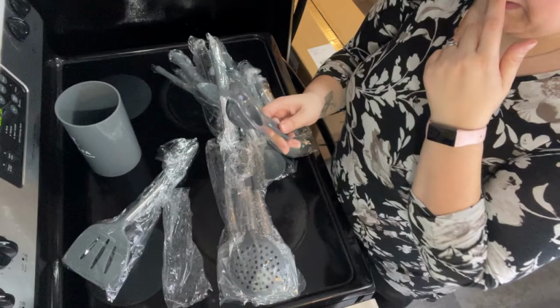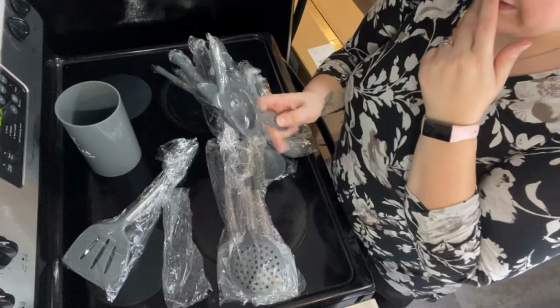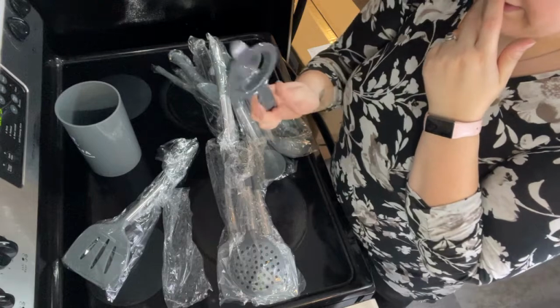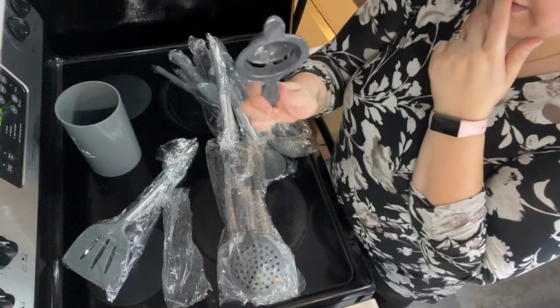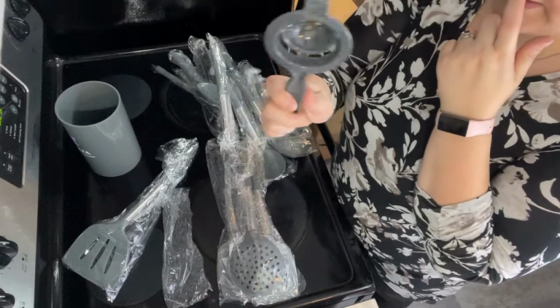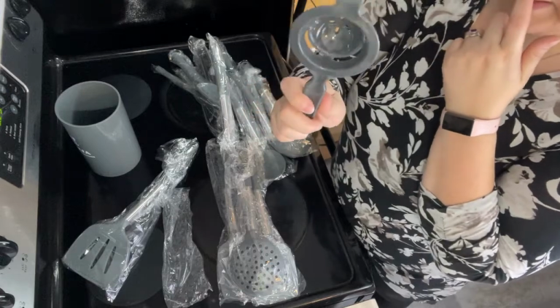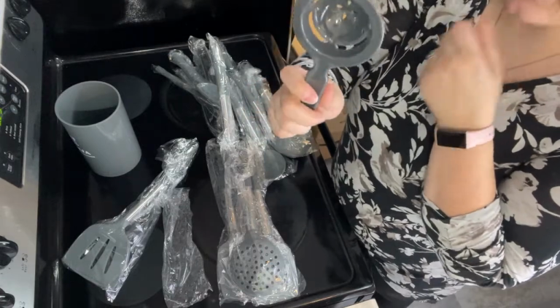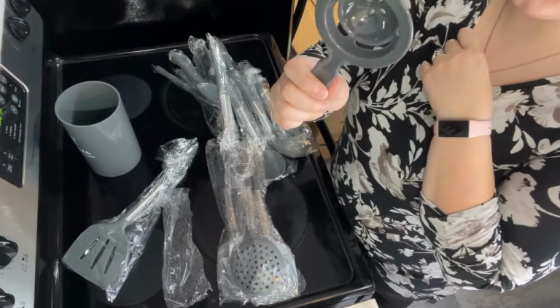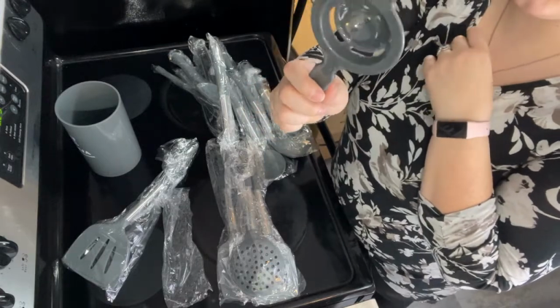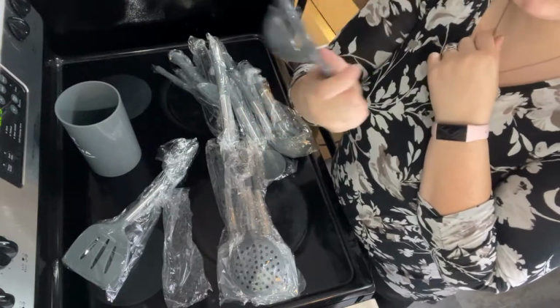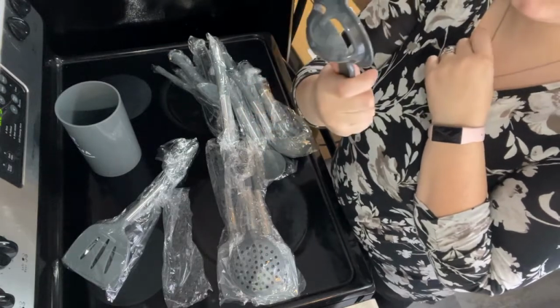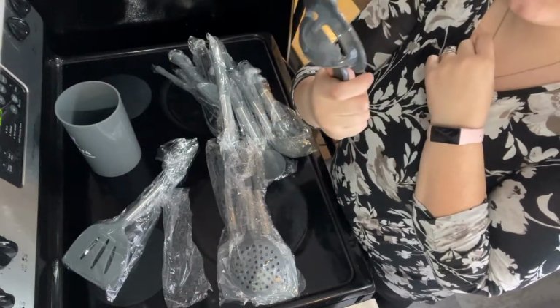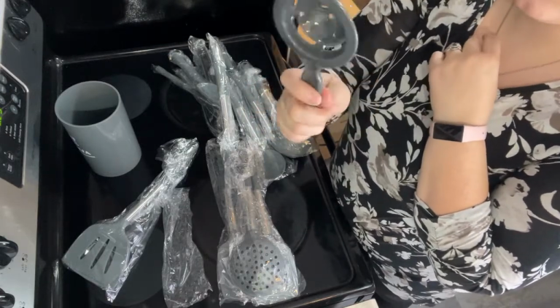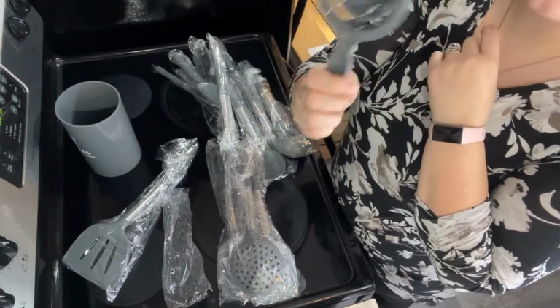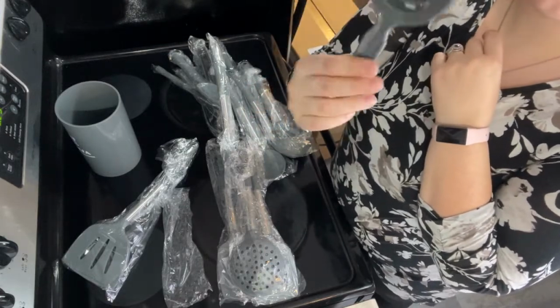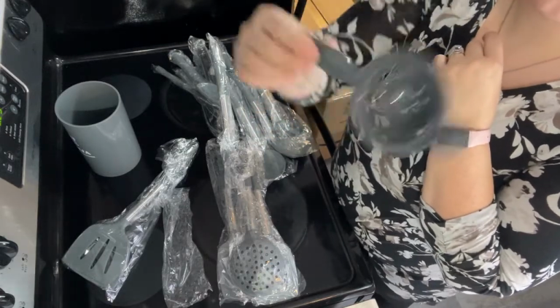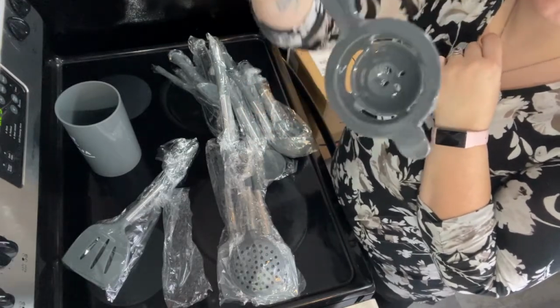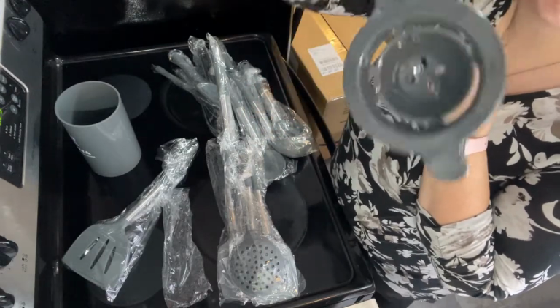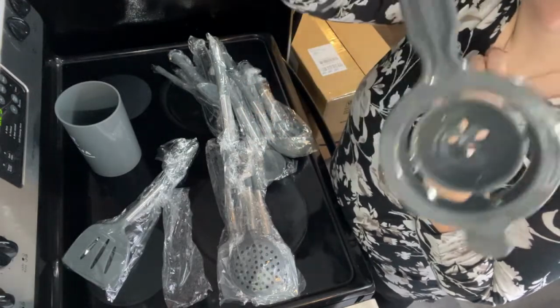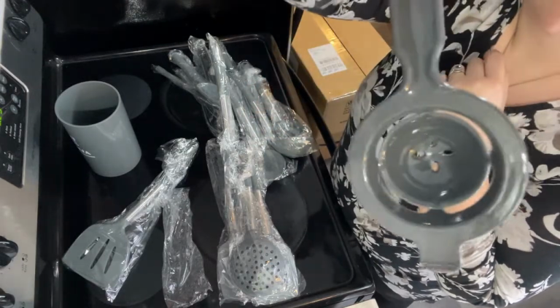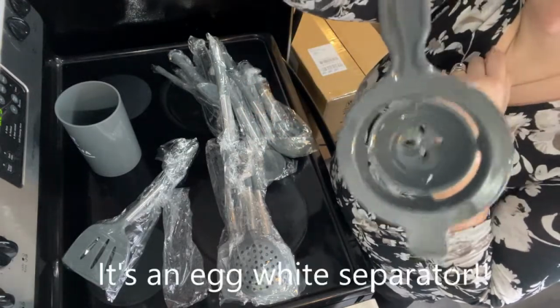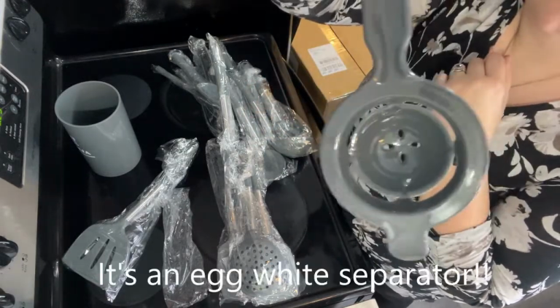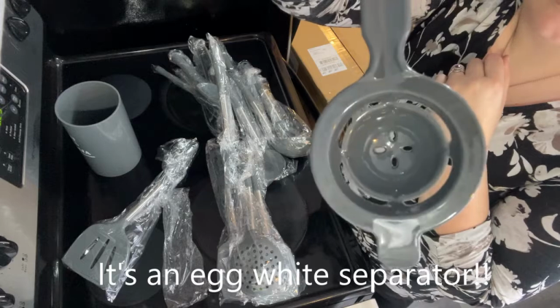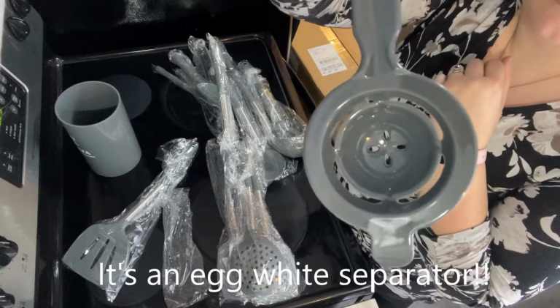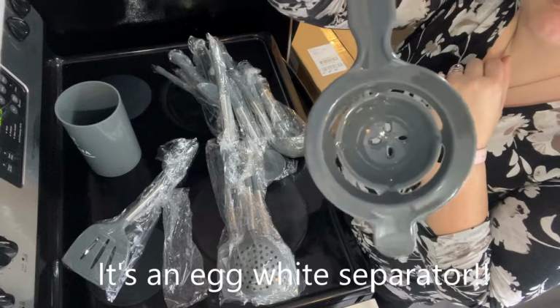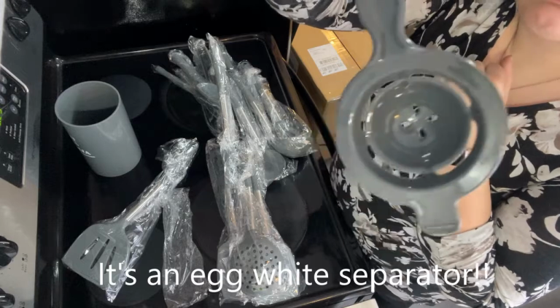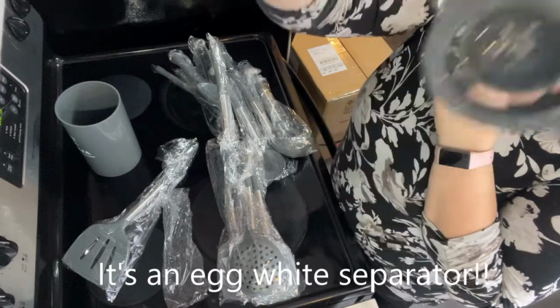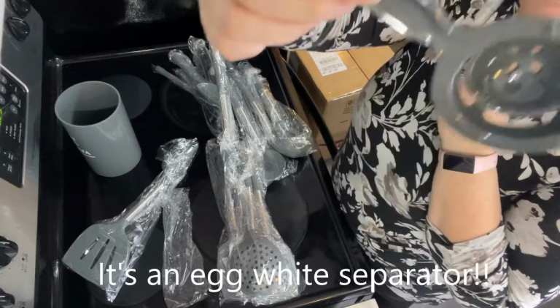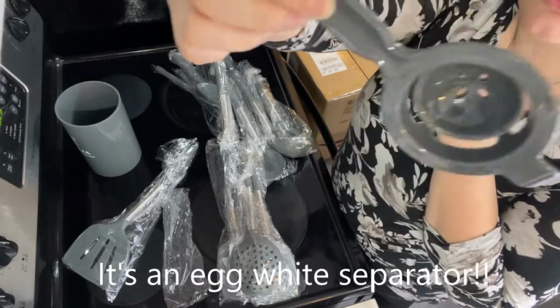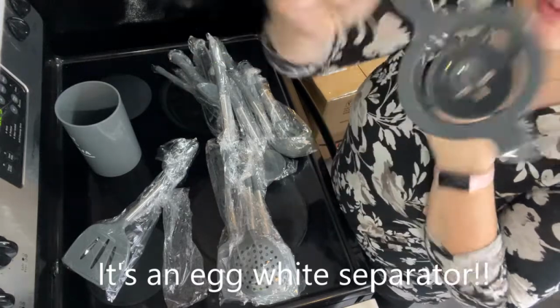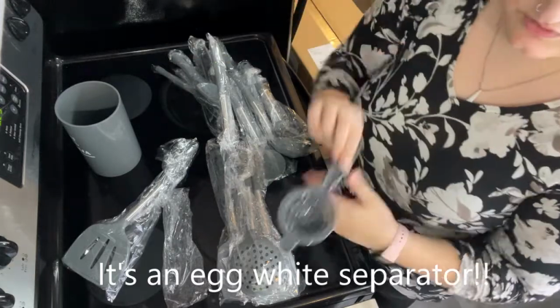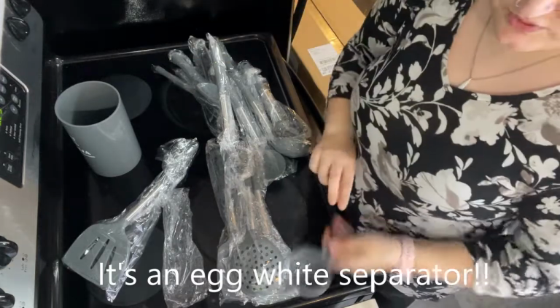I think this is like a little juice strainer, maybe. Not even sure what that's for.